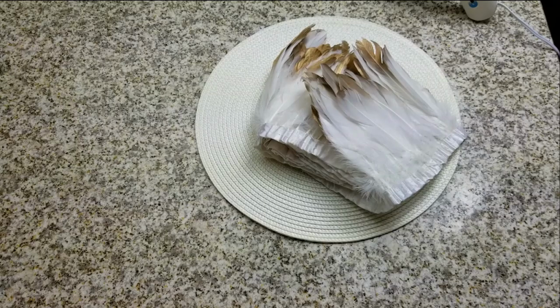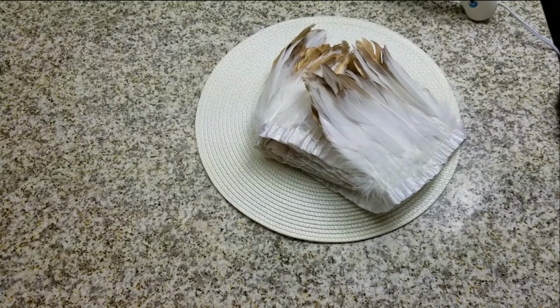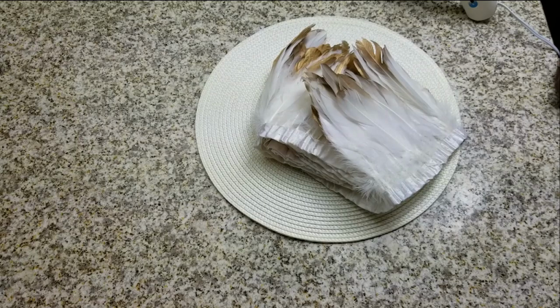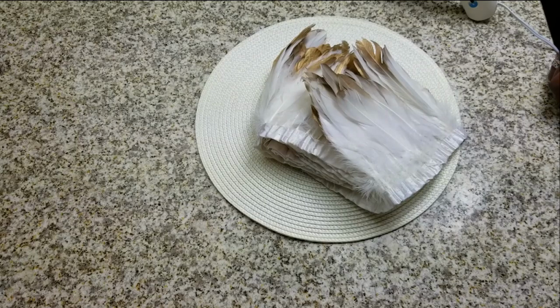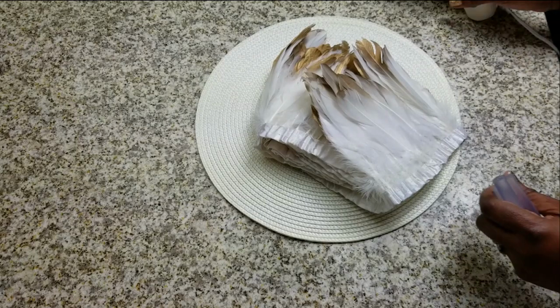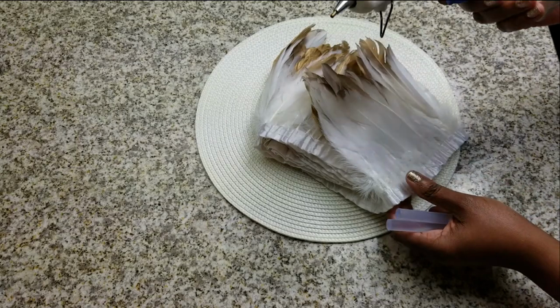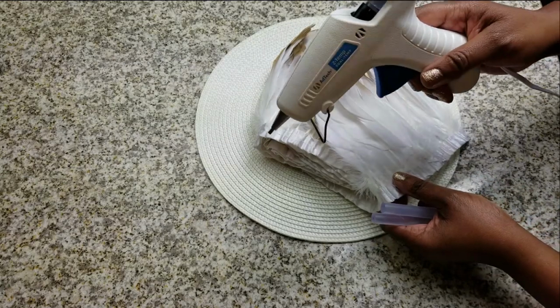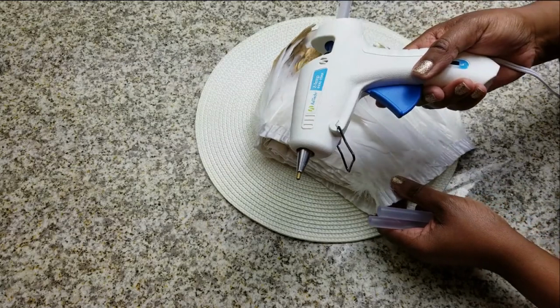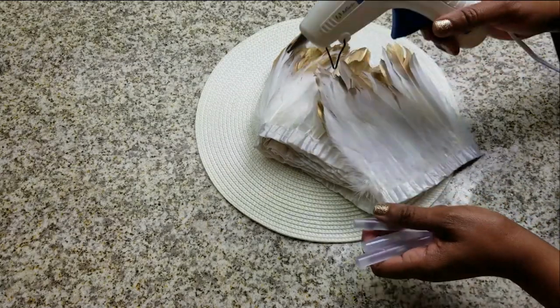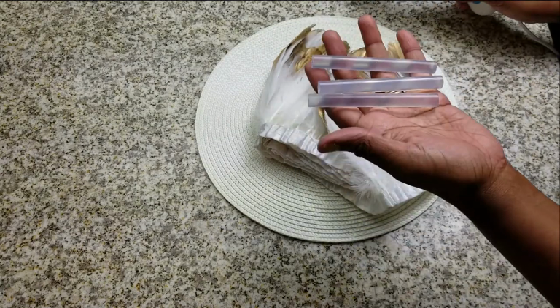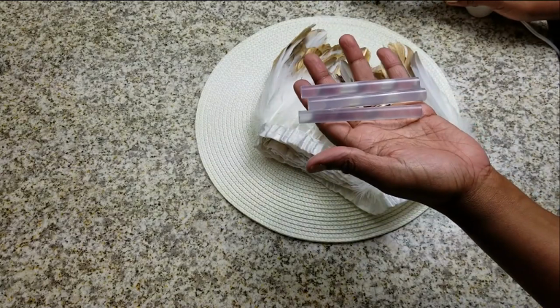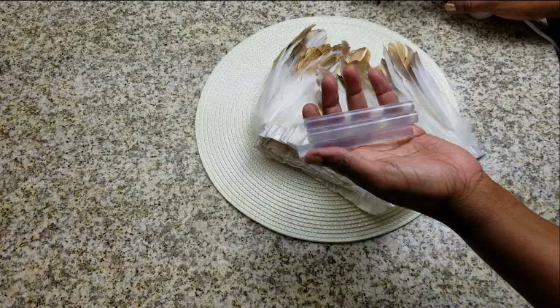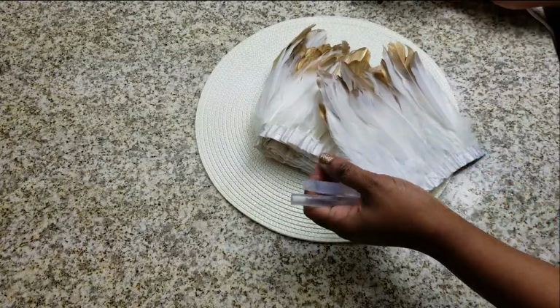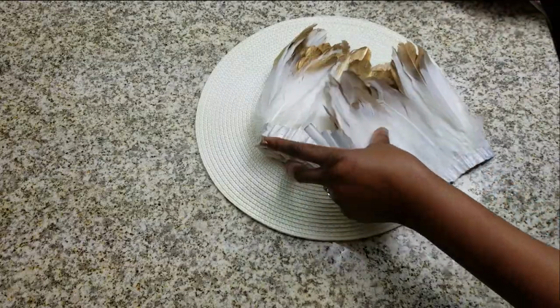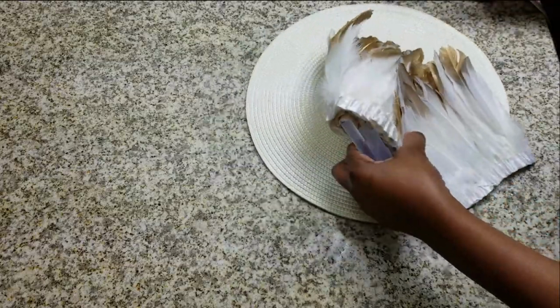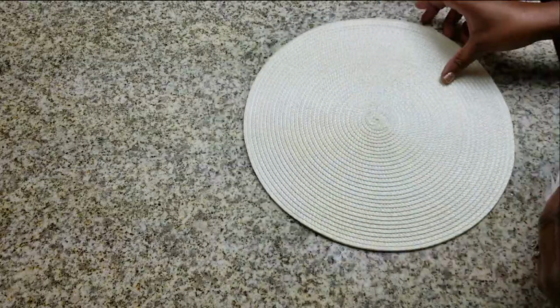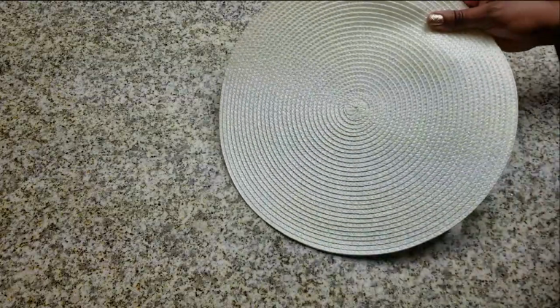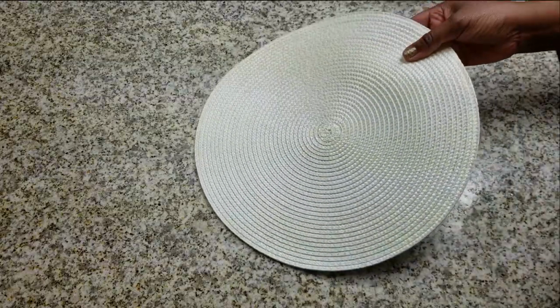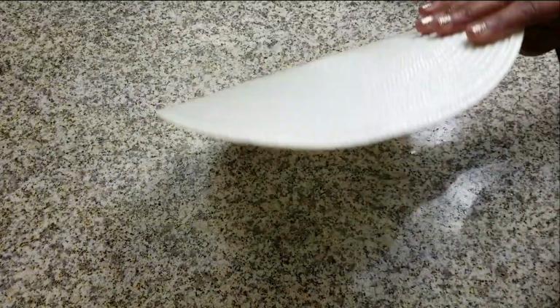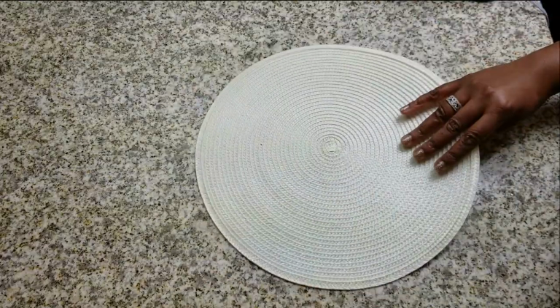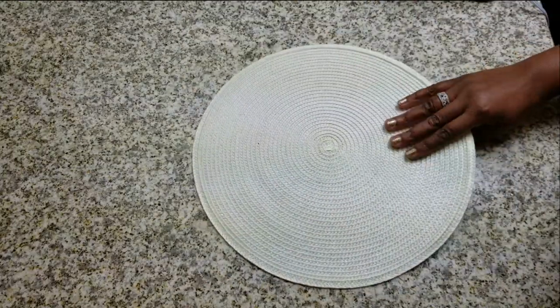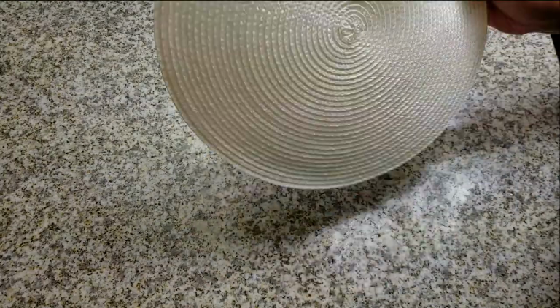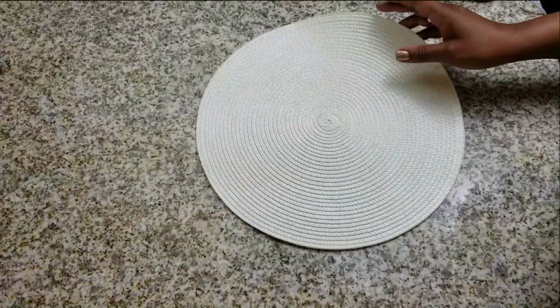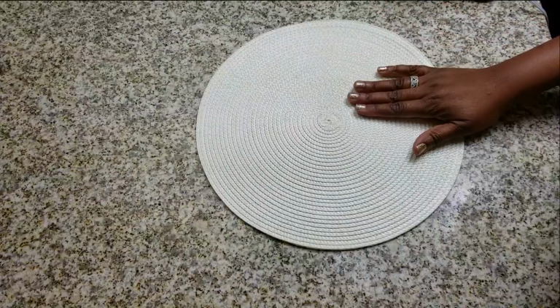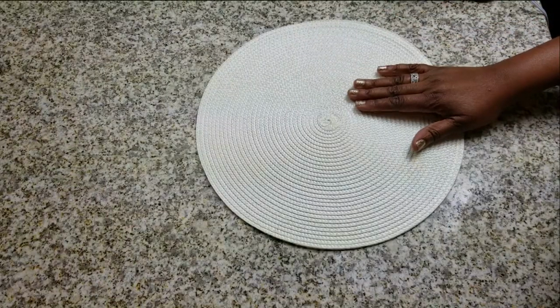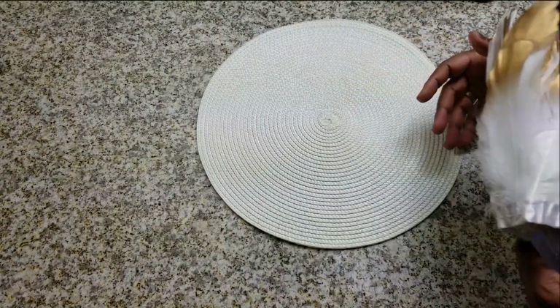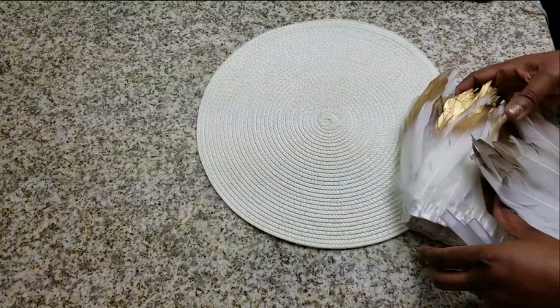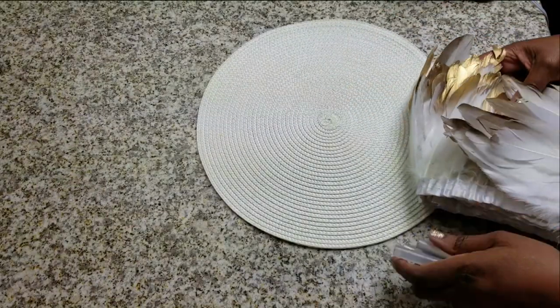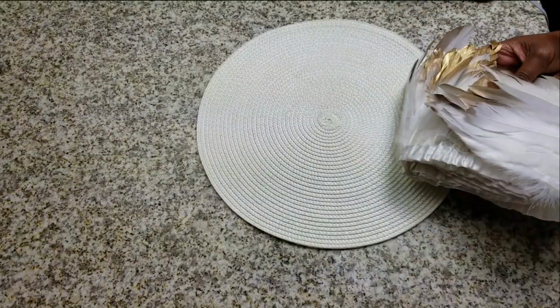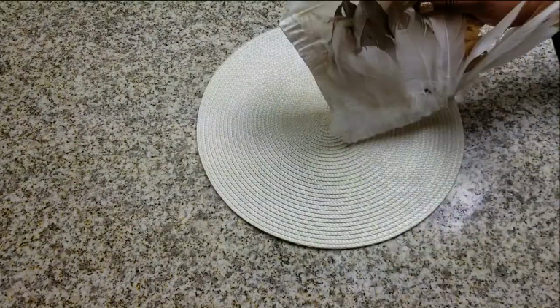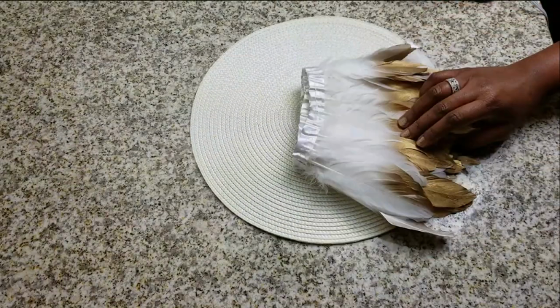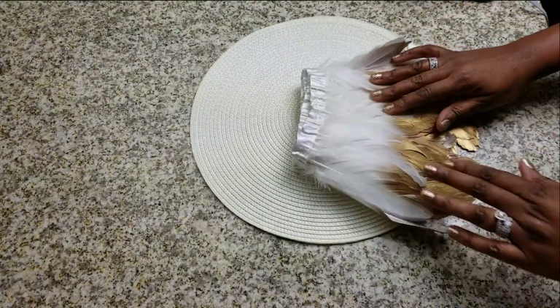I'm going to be using it for decor. What you're going to need is a glue gun and glue sticks, some feathers — any kind of feathers you like — and a base. I'm just using a regular place mat for a base, and a lot of times they're actually concave.